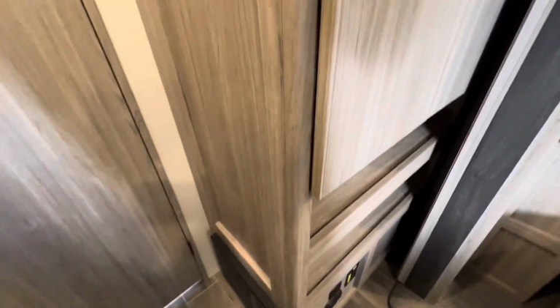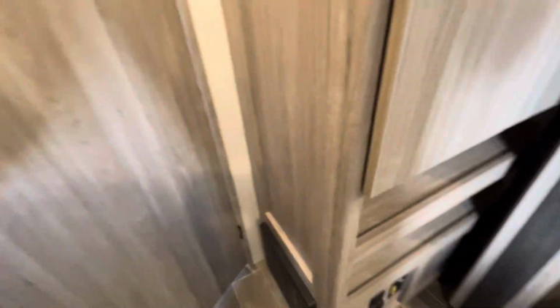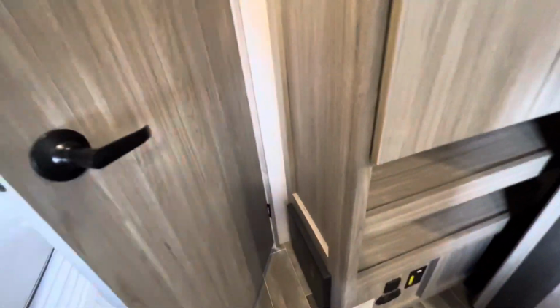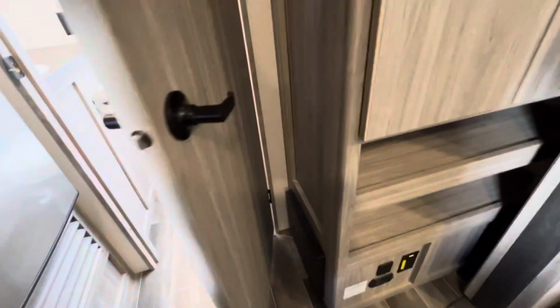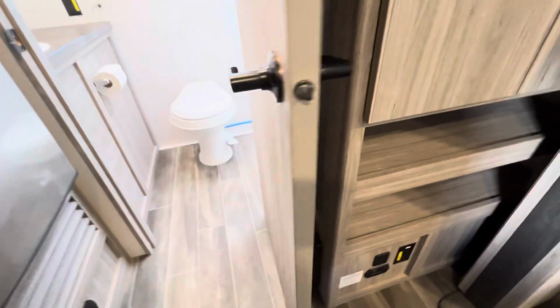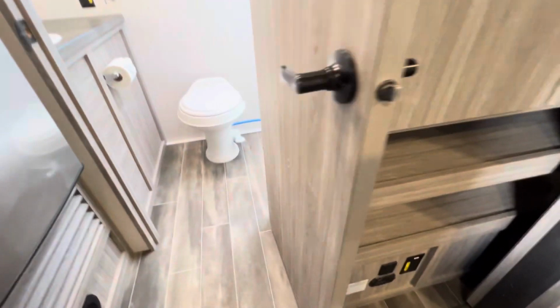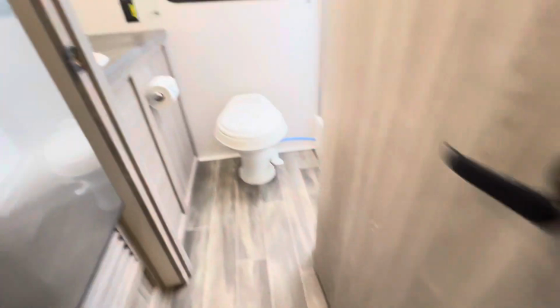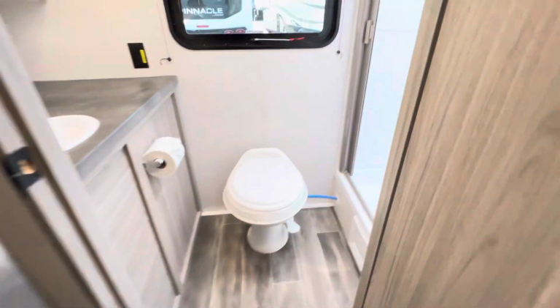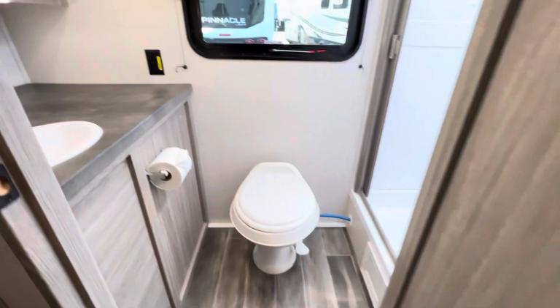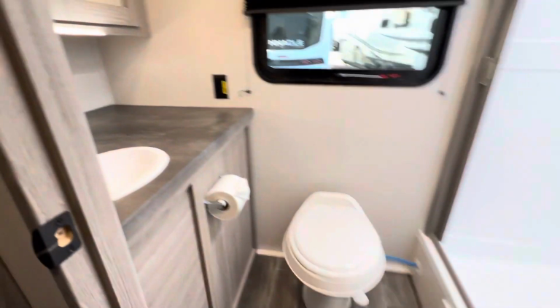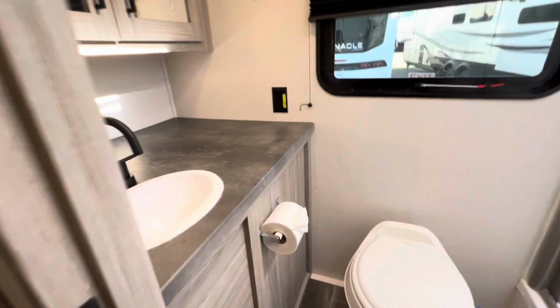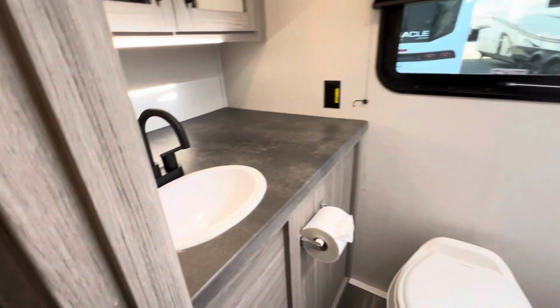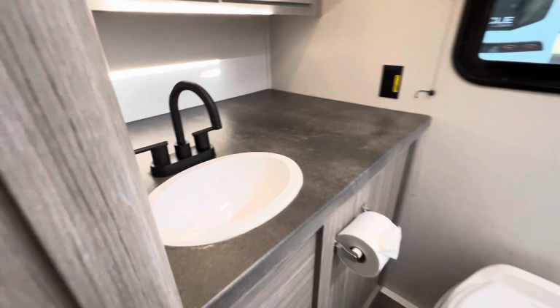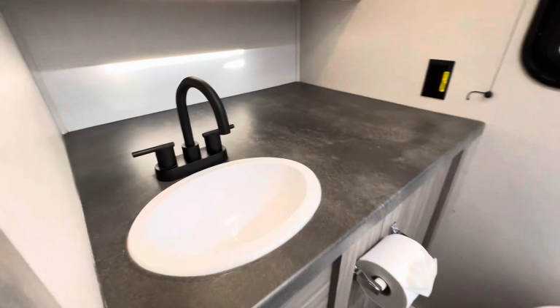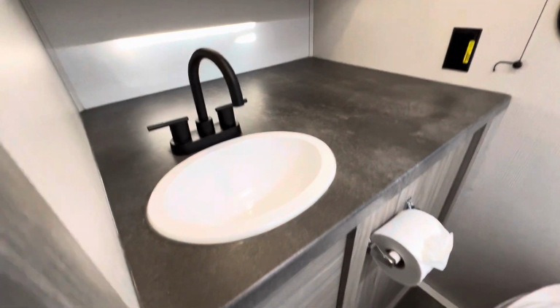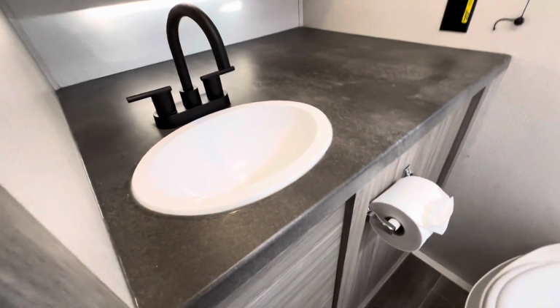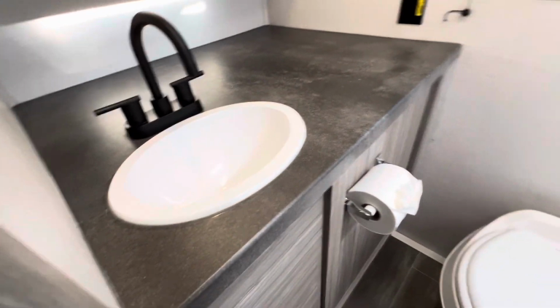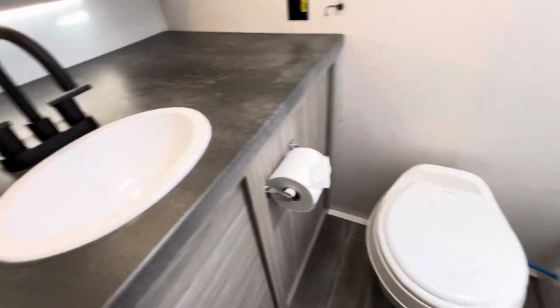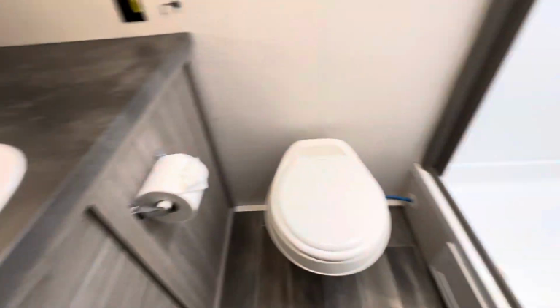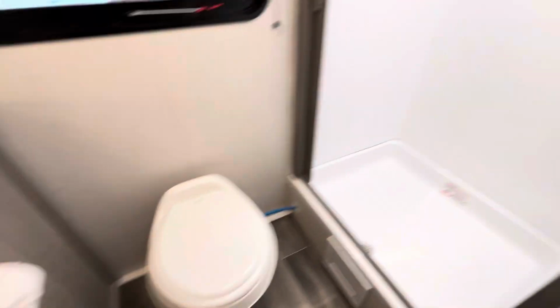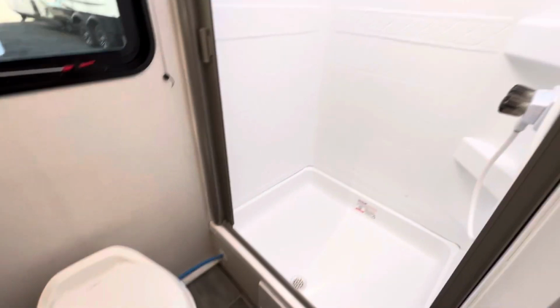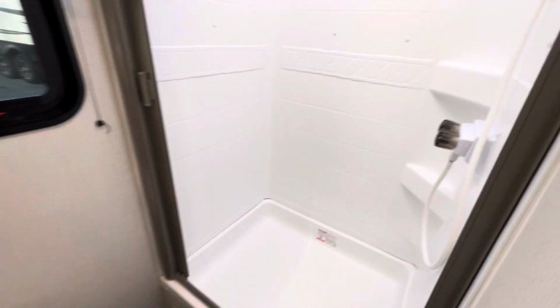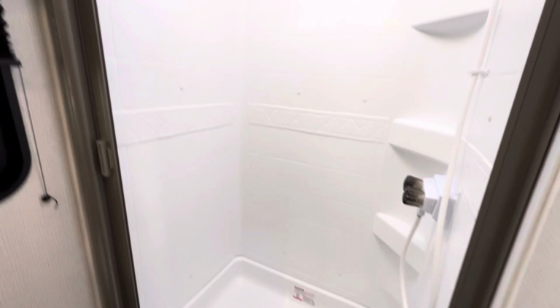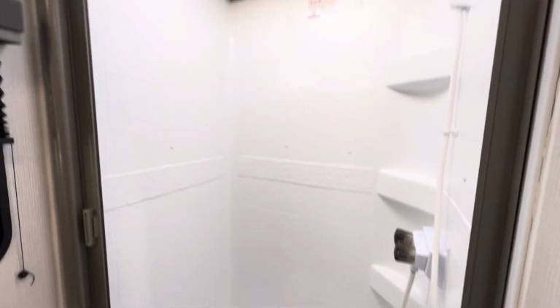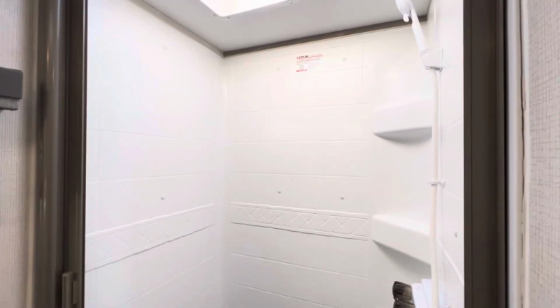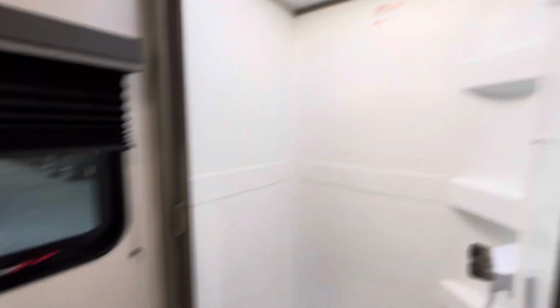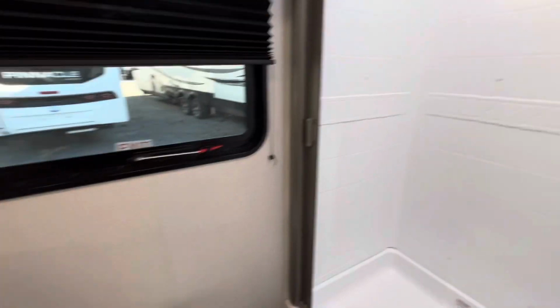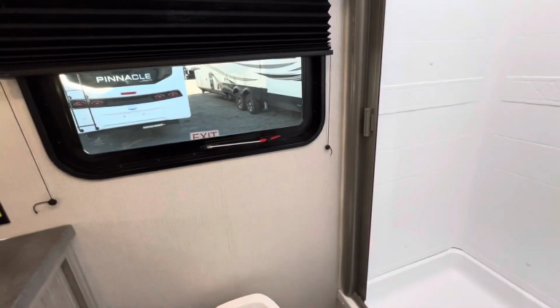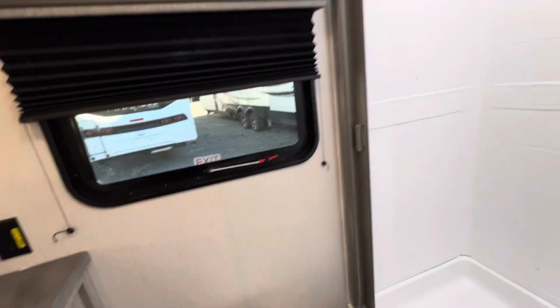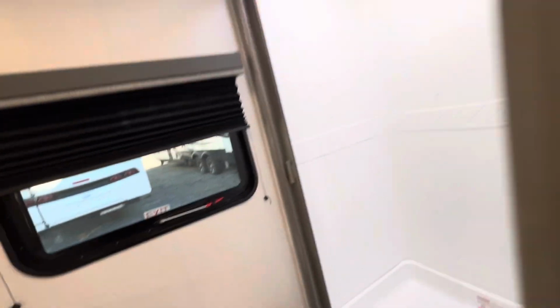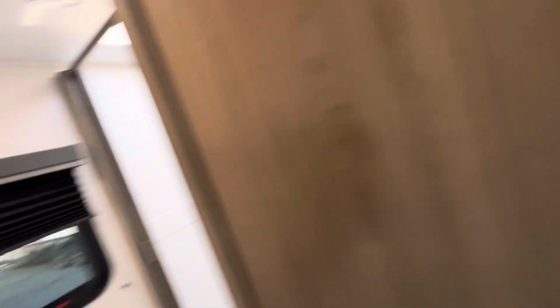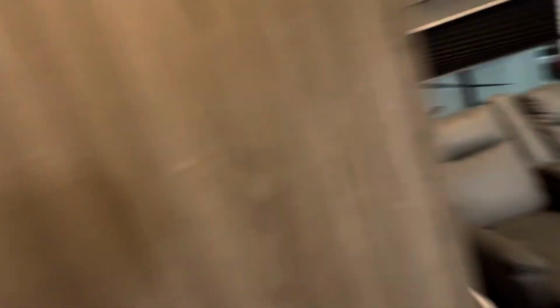In the back you have a decent sized washroom with lots of counter space, your sink, toilet, walk-in shower, skylight, and a nice window at the back to brighten things up.